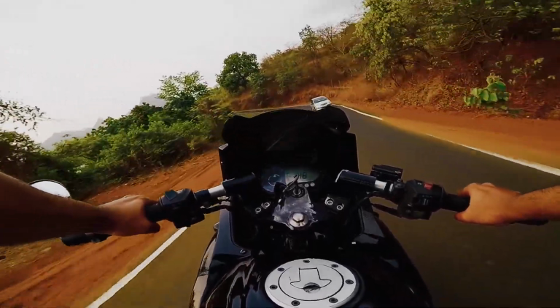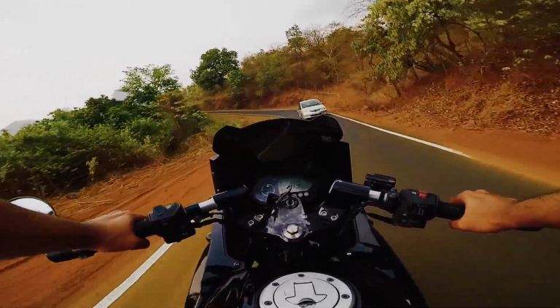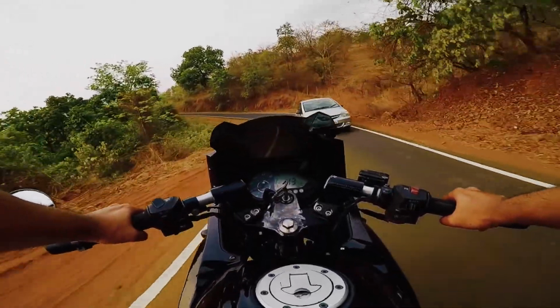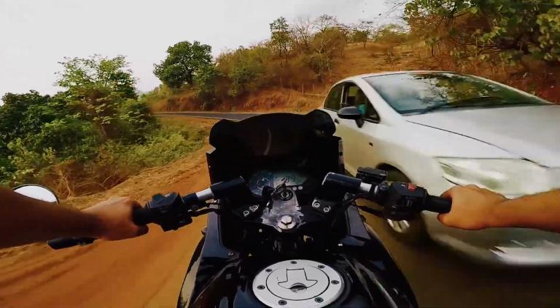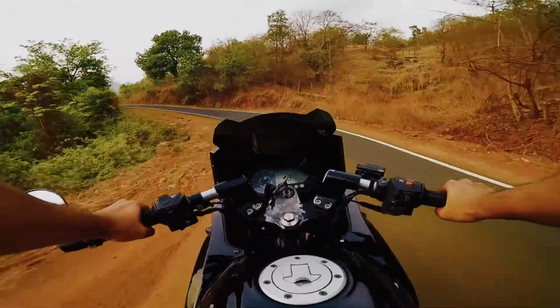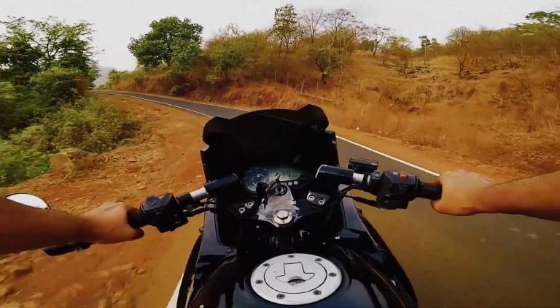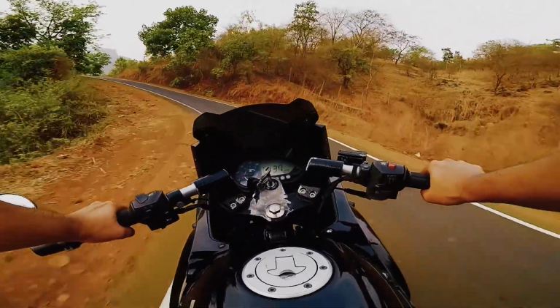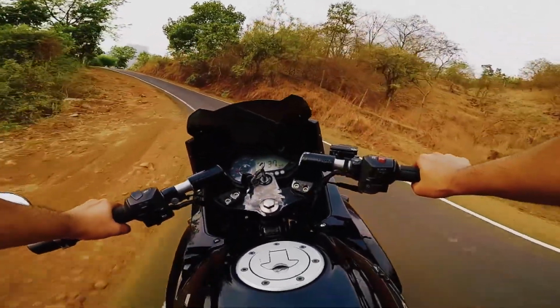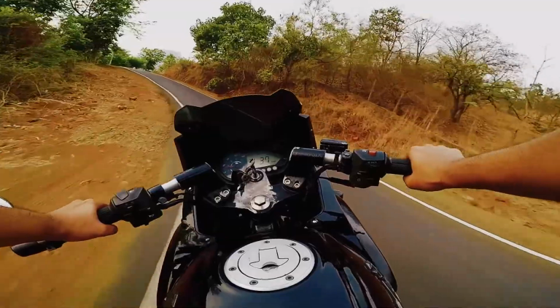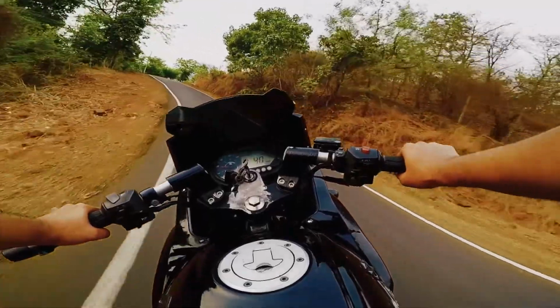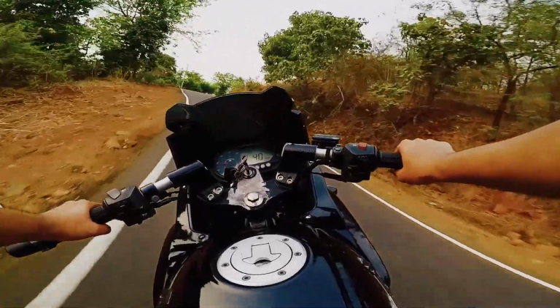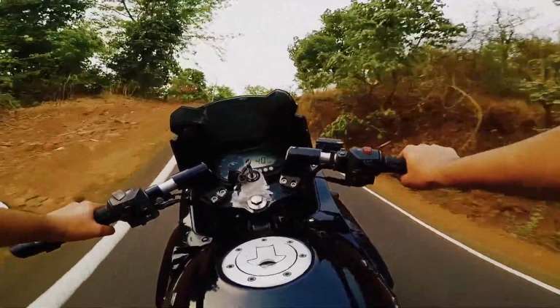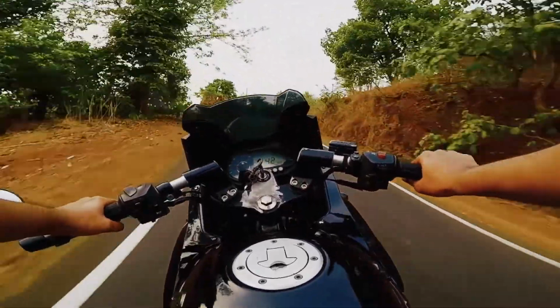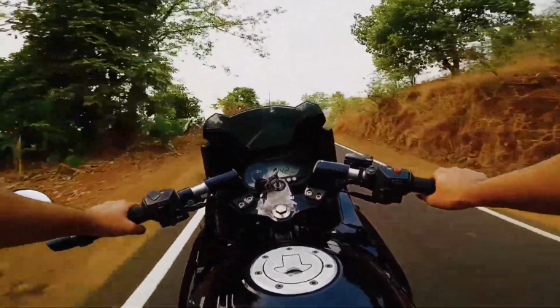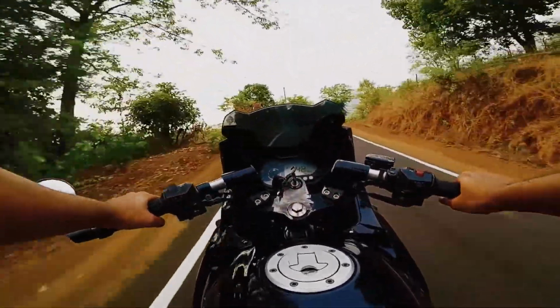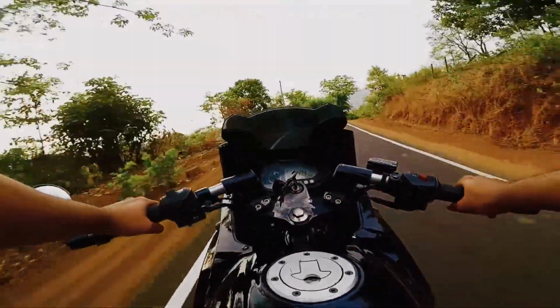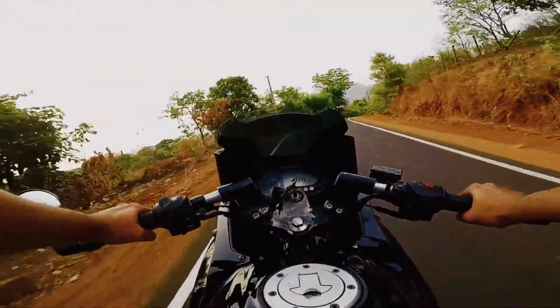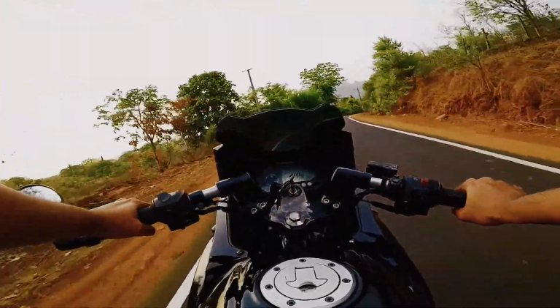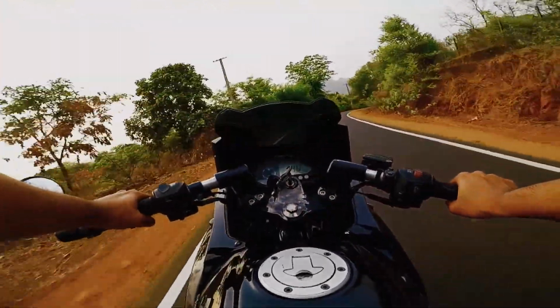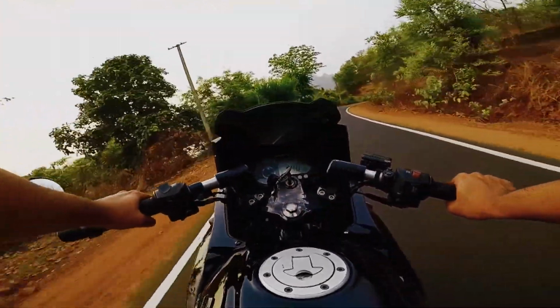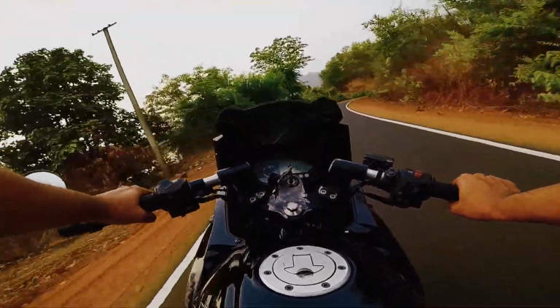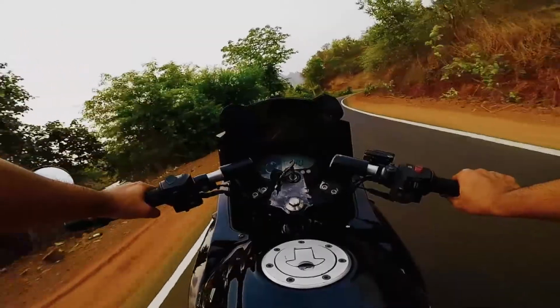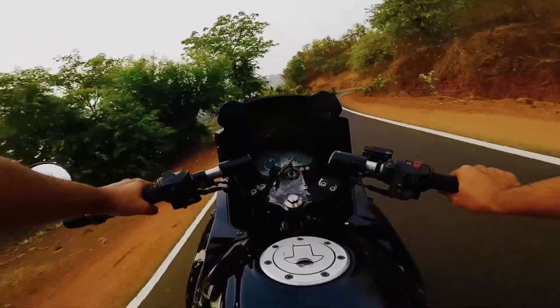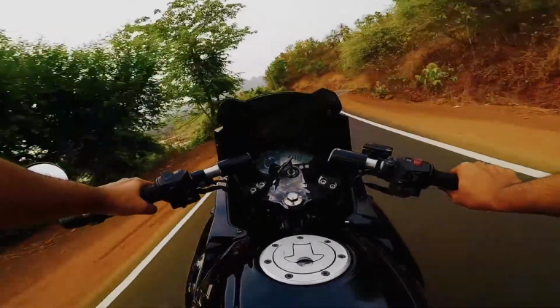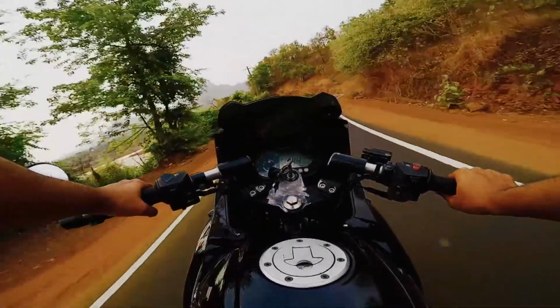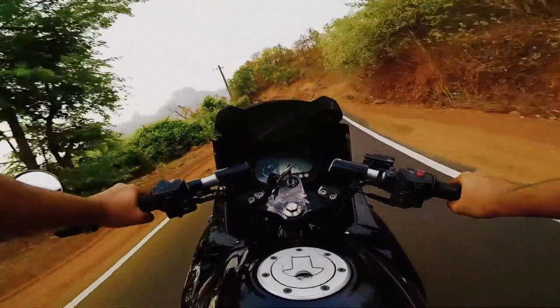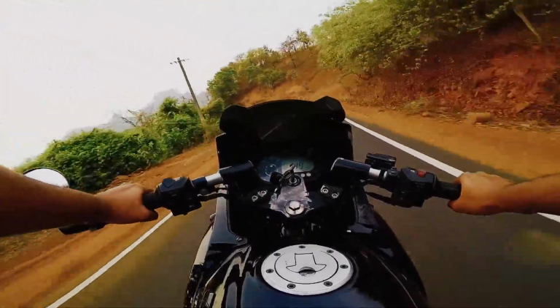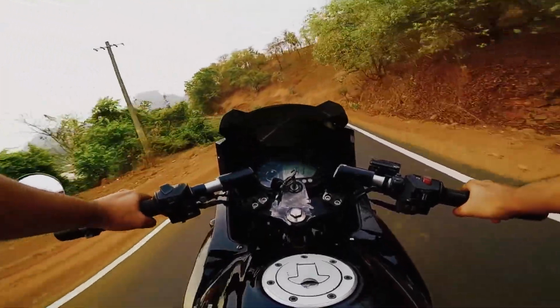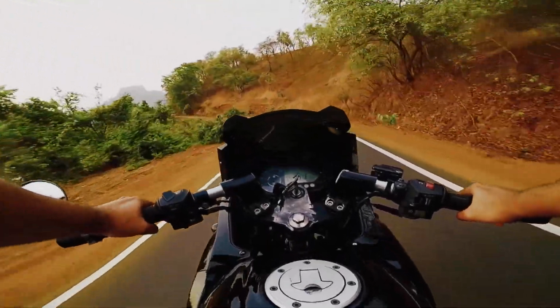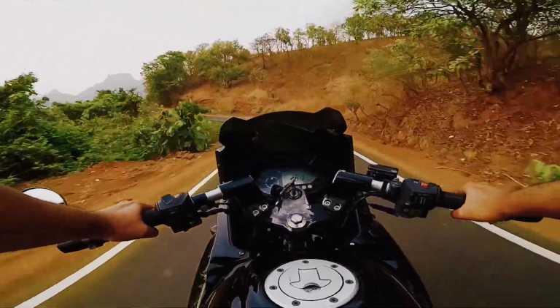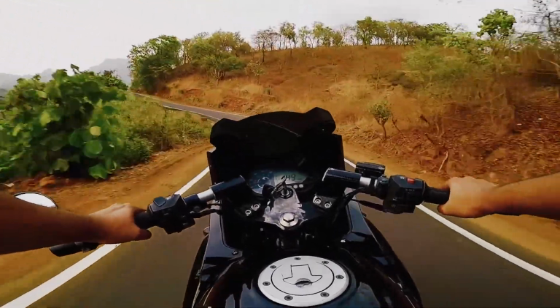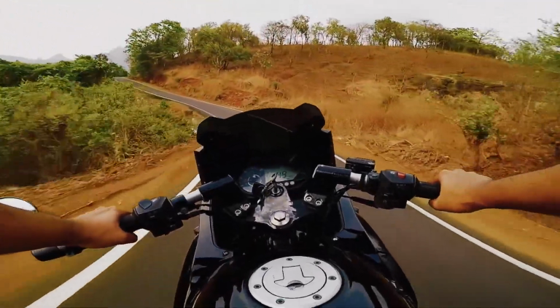So when this problem occurred again, I knew what to do. I went and bought a new interlock relay and replaced the old one on my bike — the bike cranked up instantly. I'm learning more about my bike every day, and it makes me appreciate it more.